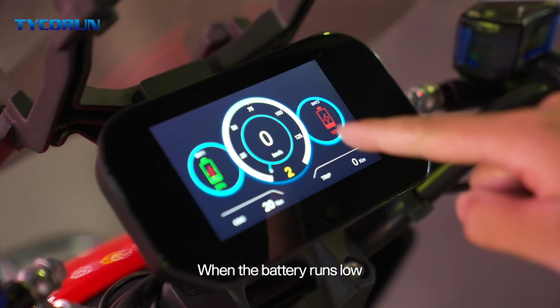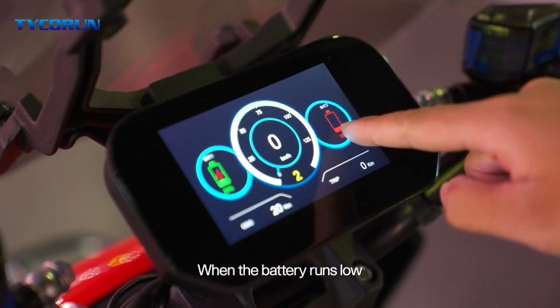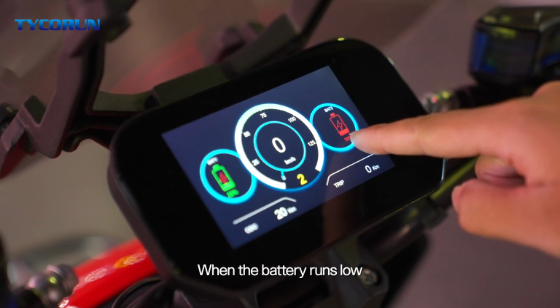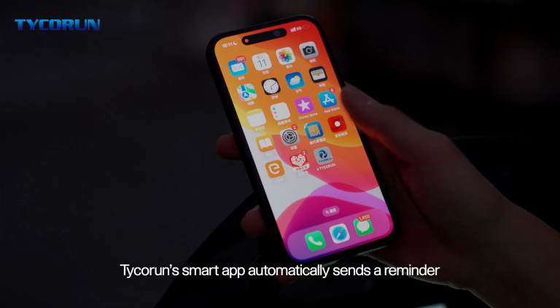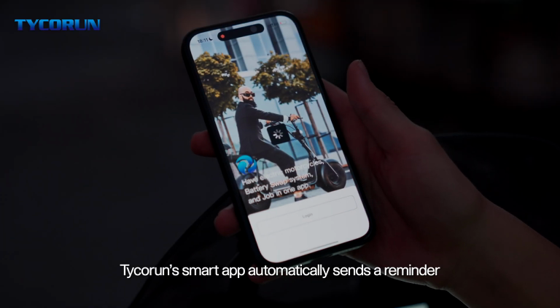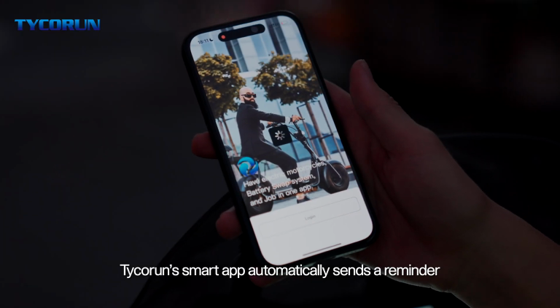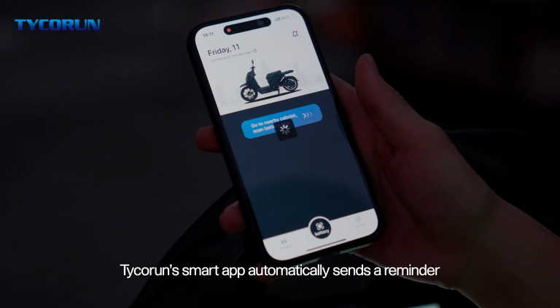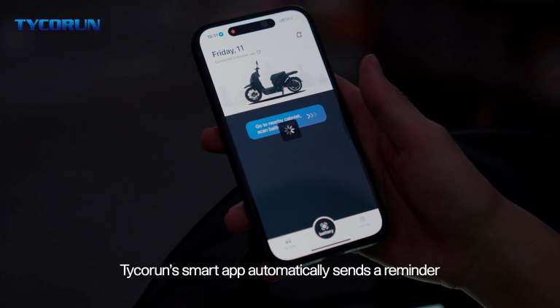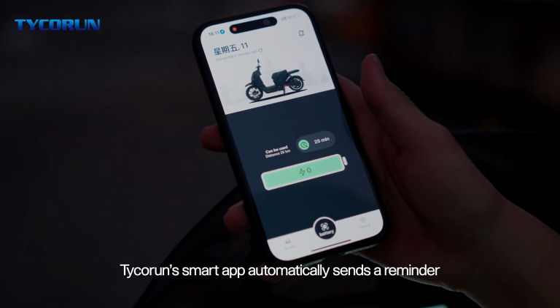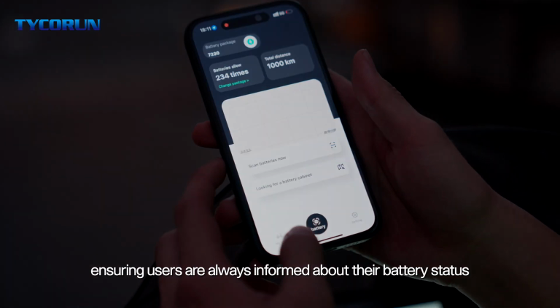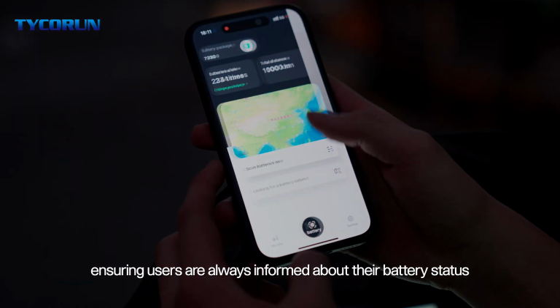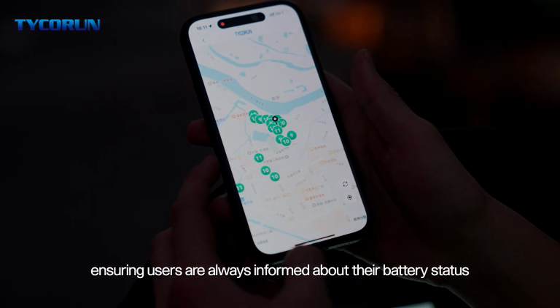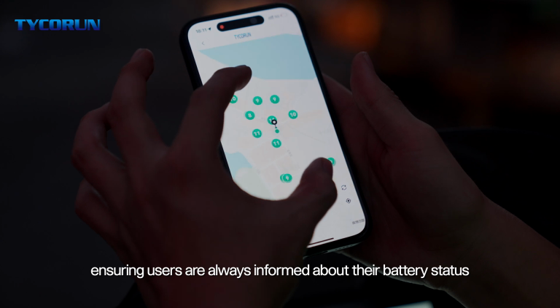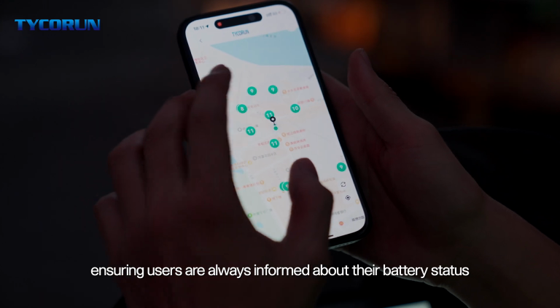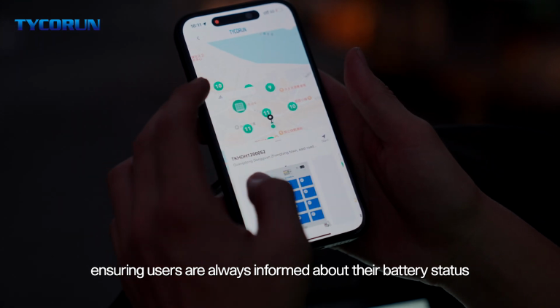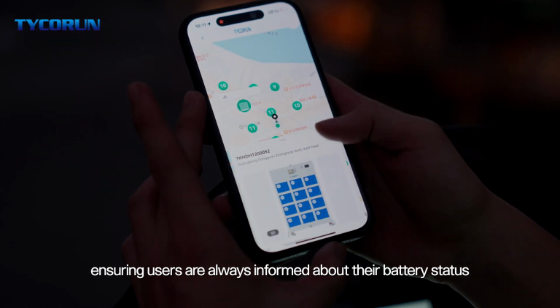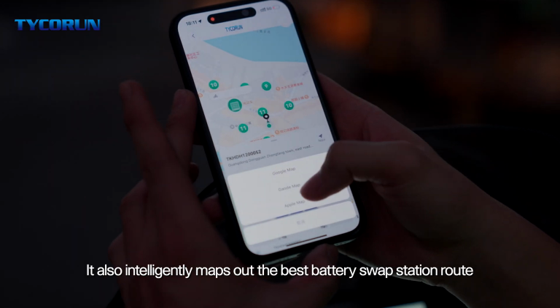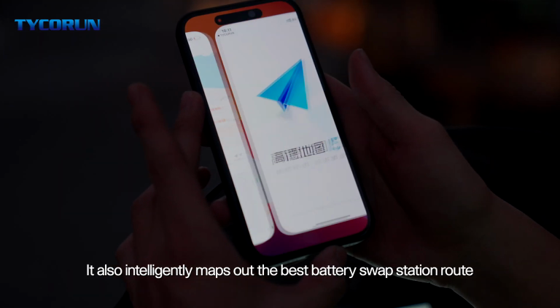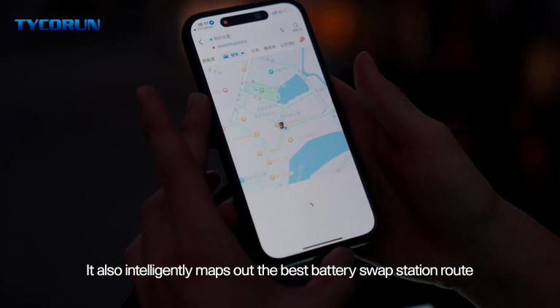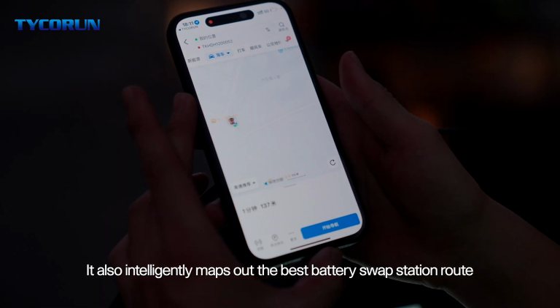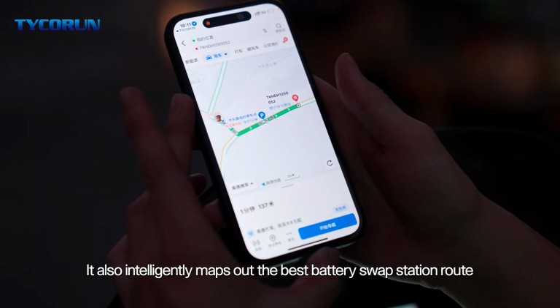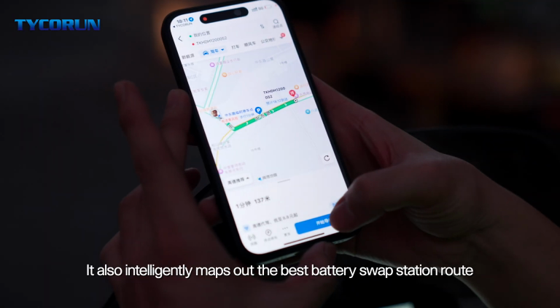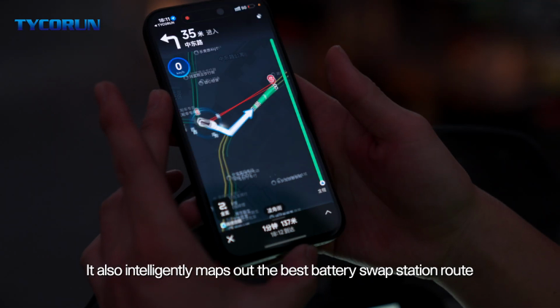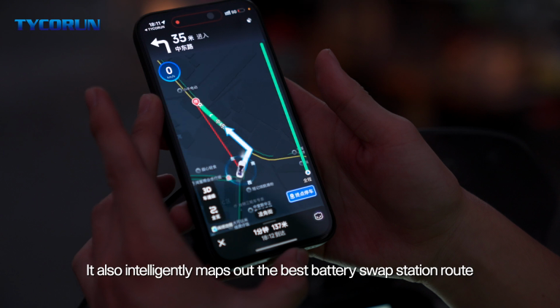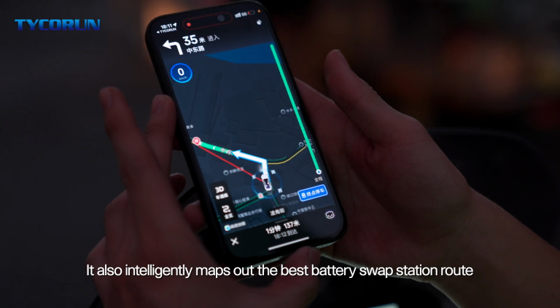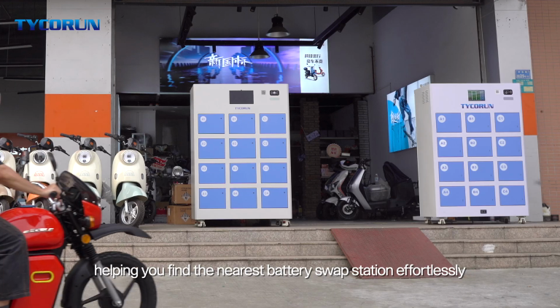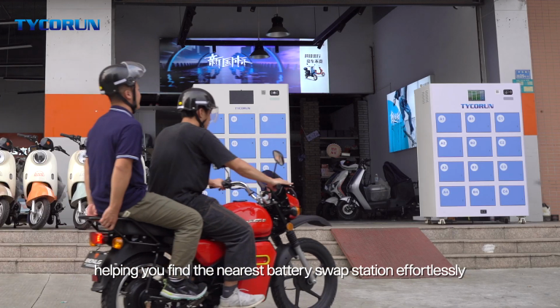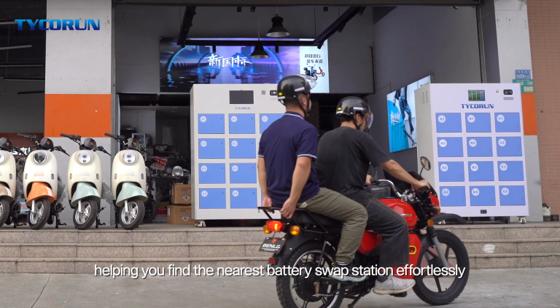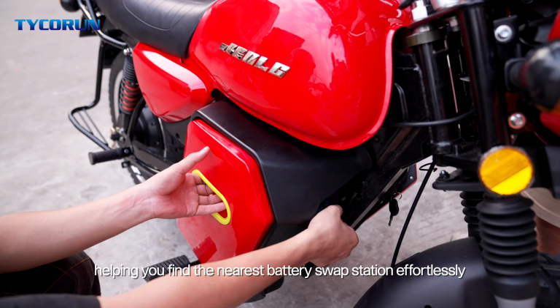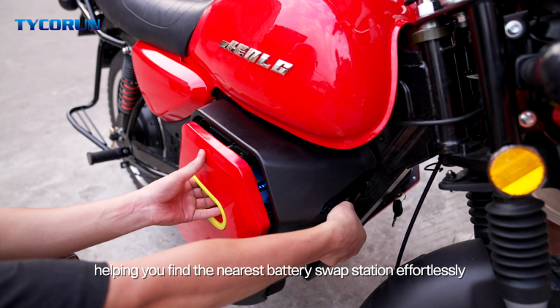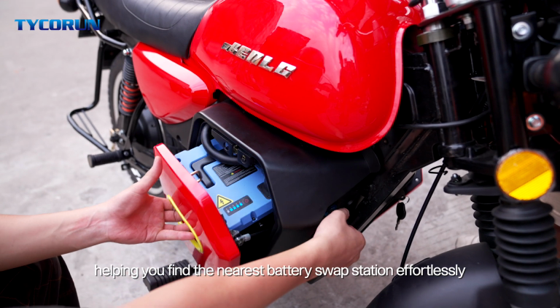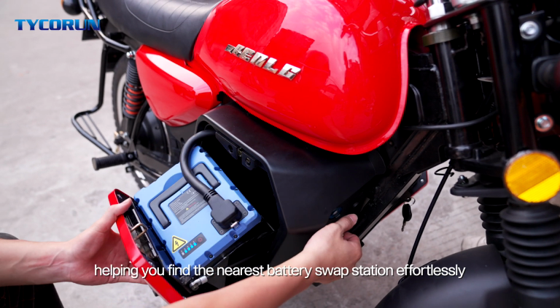When the battery runs low, Taika Run's smart app automatically sends a reminder, ensuring users are always informed about their battery status. It also intelligently maps out the best battery swap station route, helping you find the nearest battery swap station effortlessly.